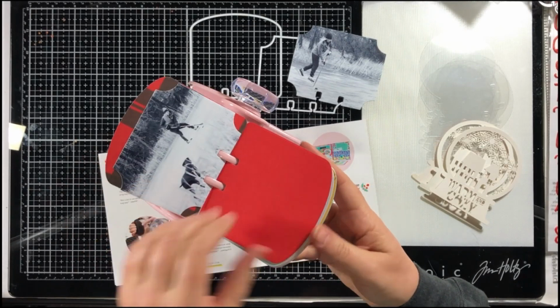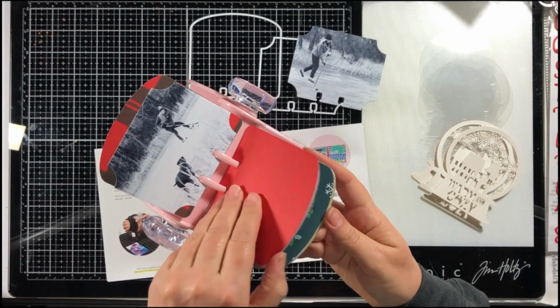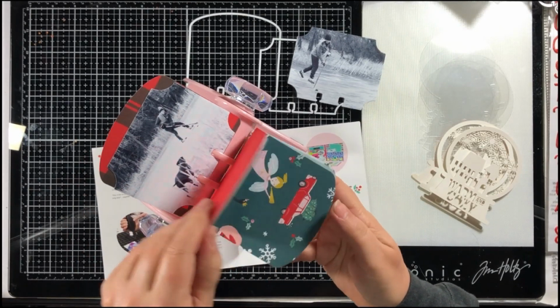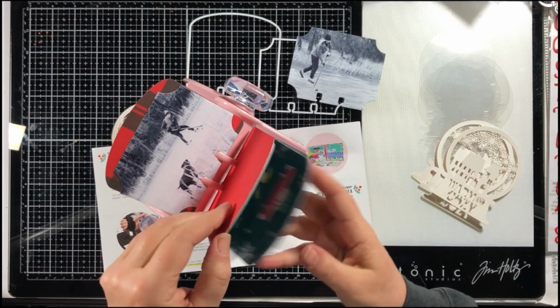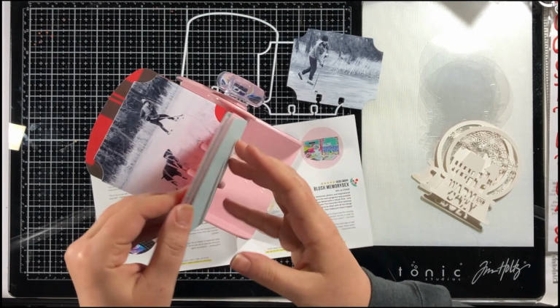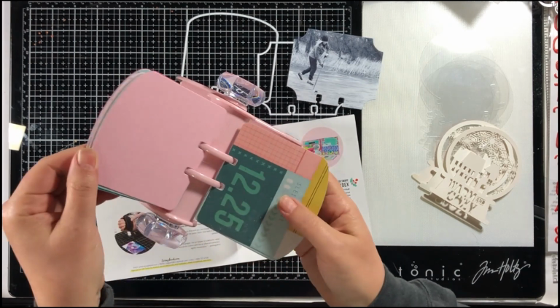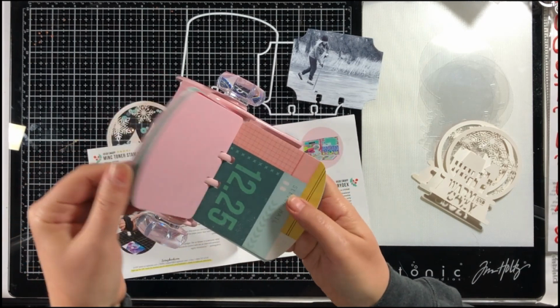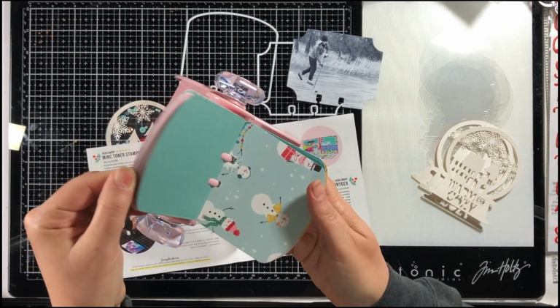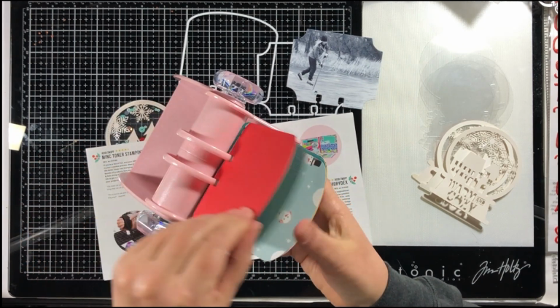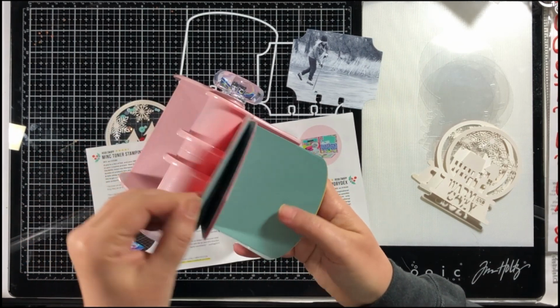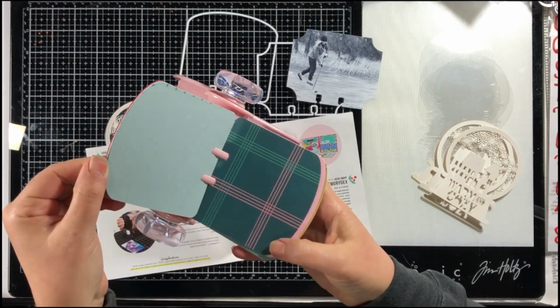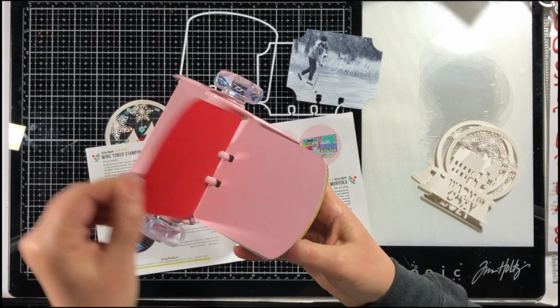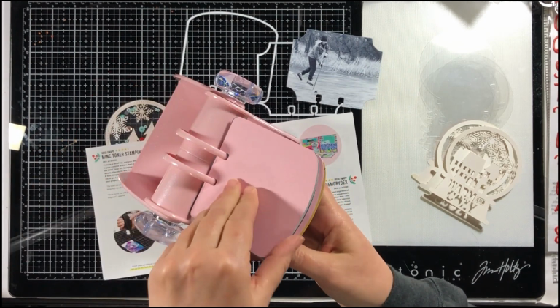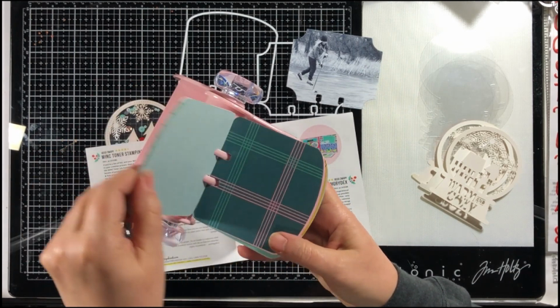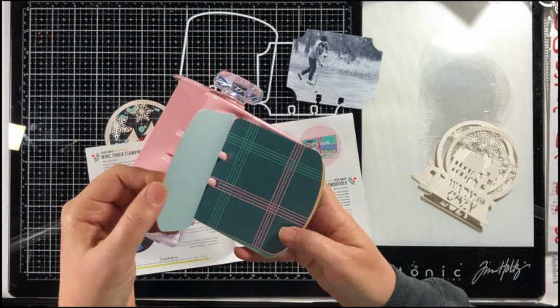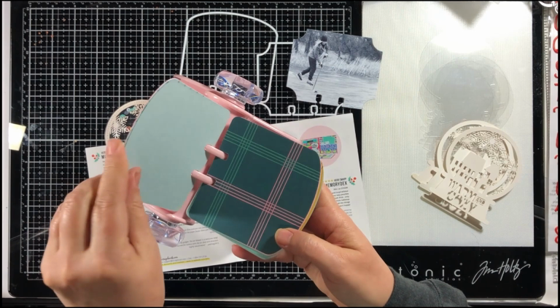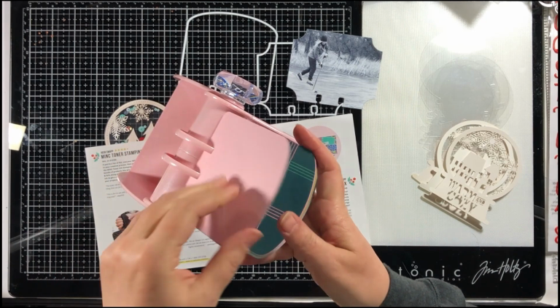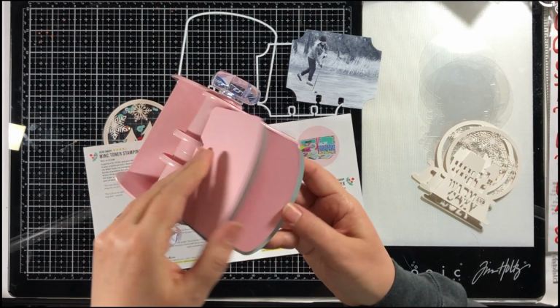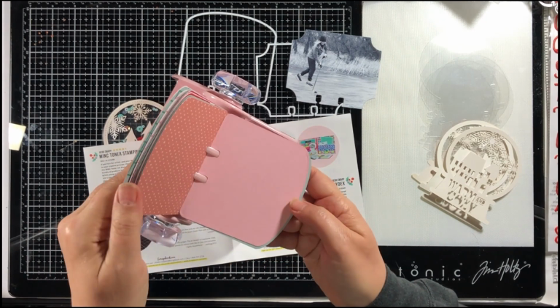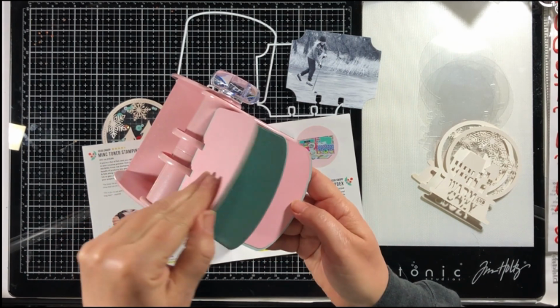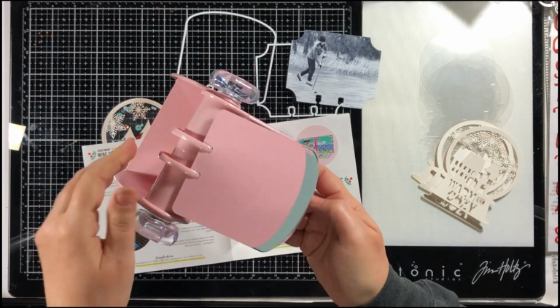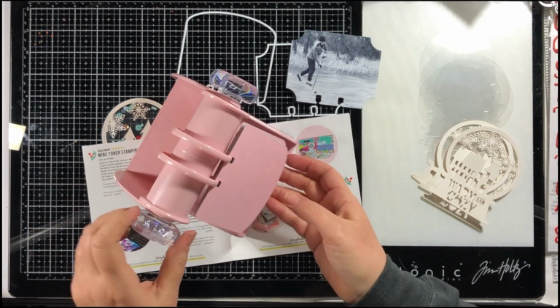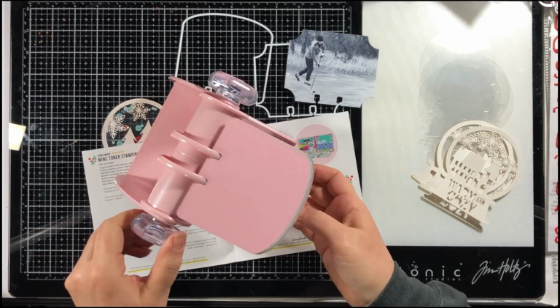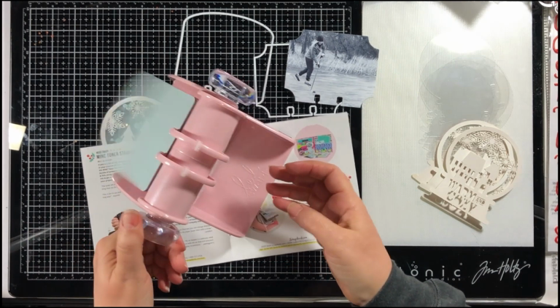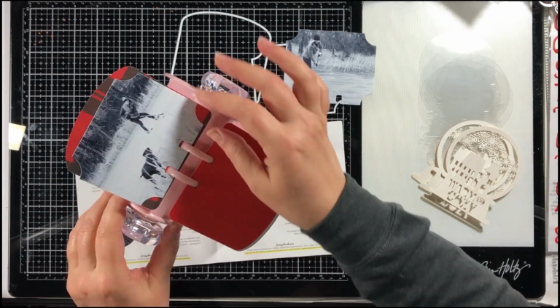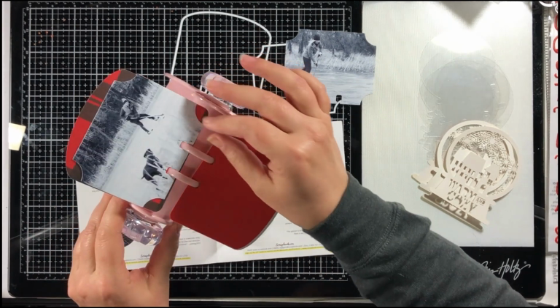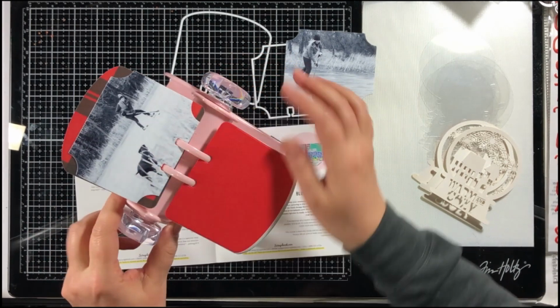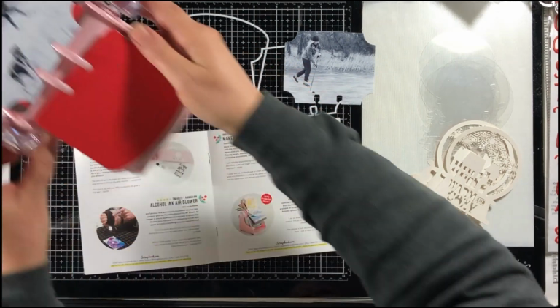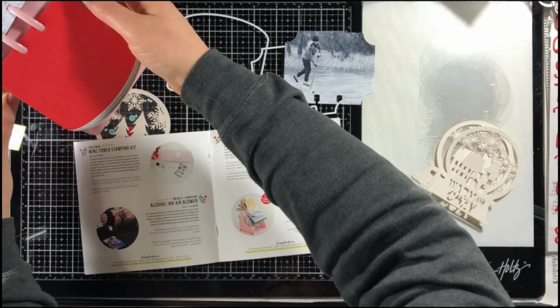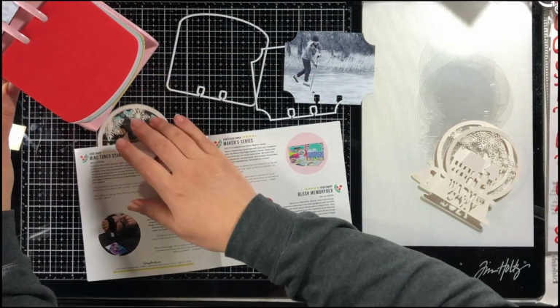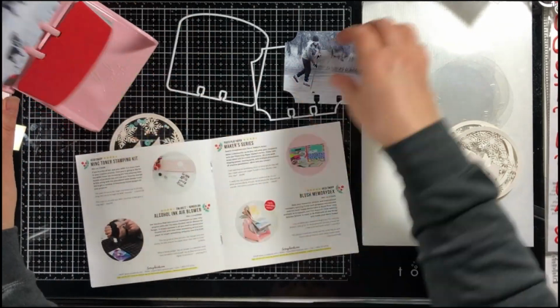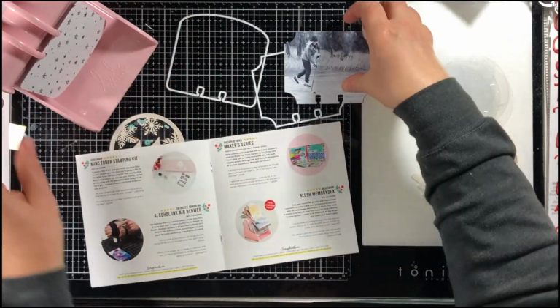I did a lot of prep already so I don't have to create these cards every day, and I die cut these cards out already ahead of time.